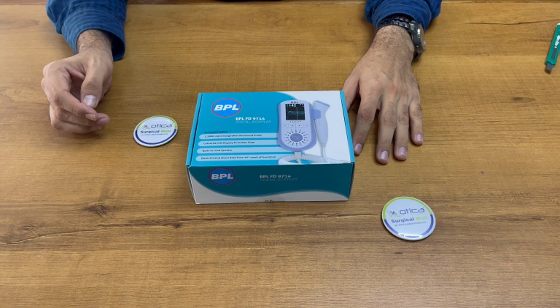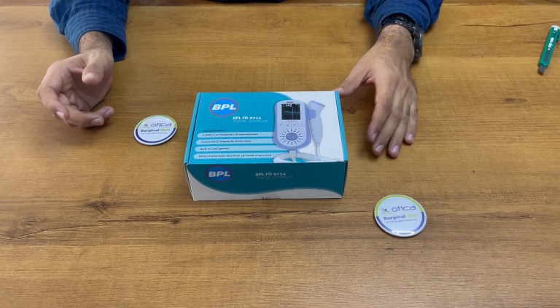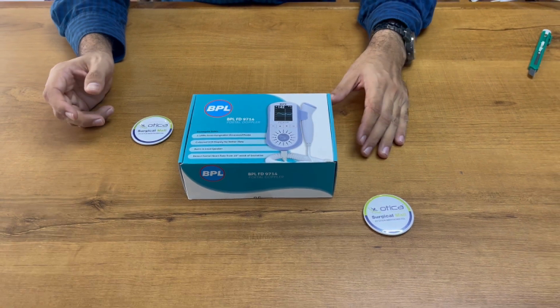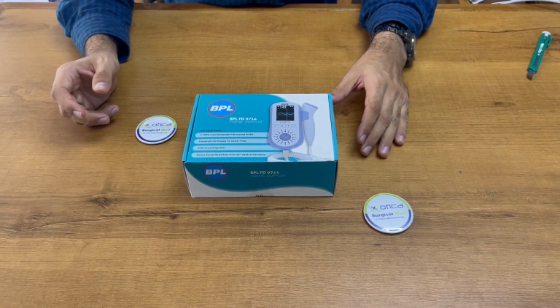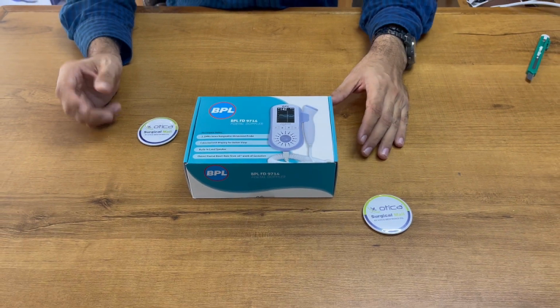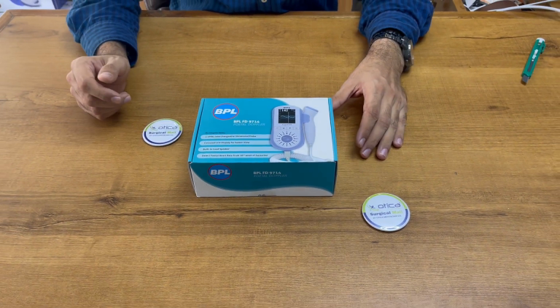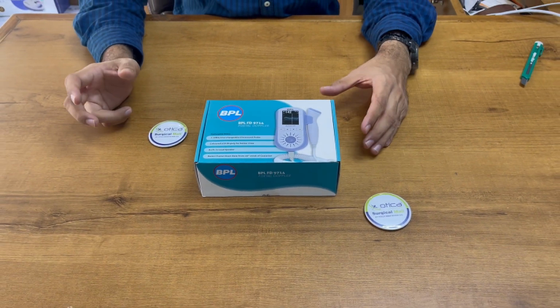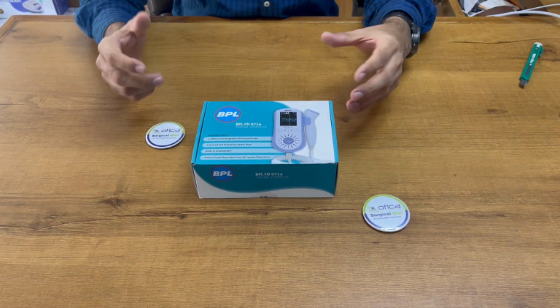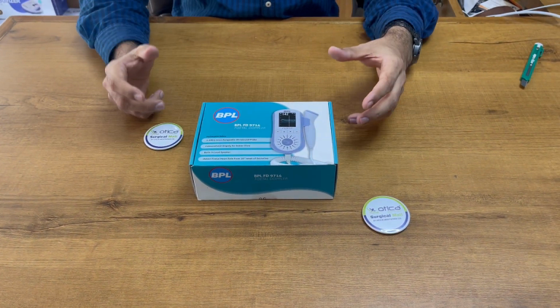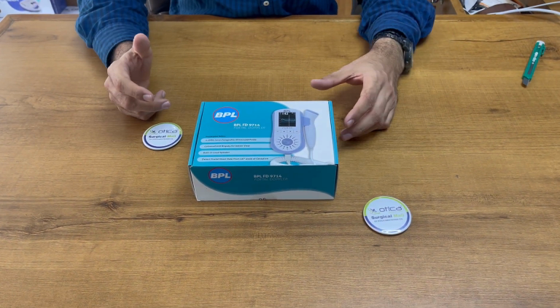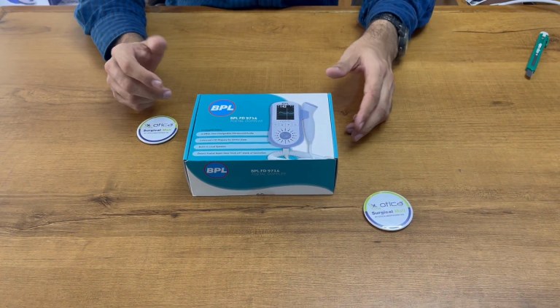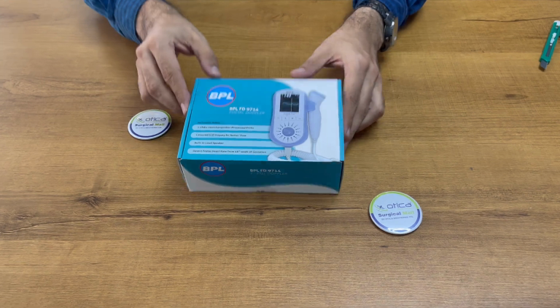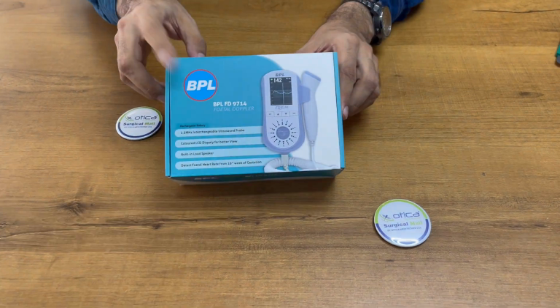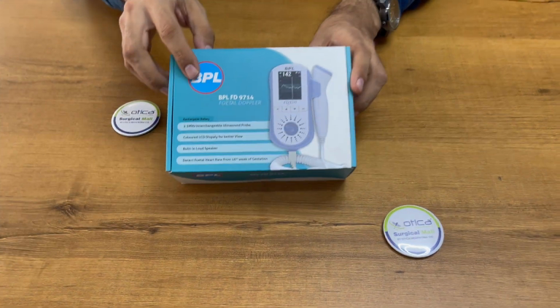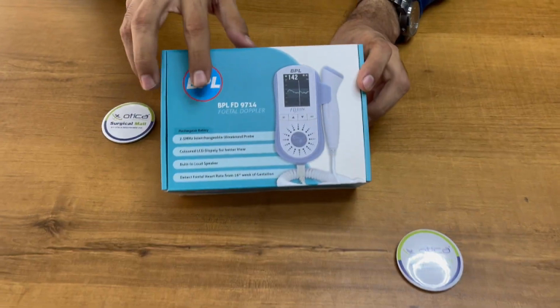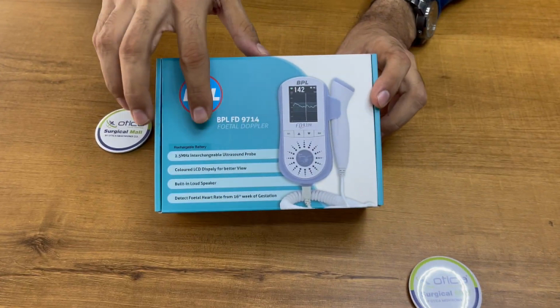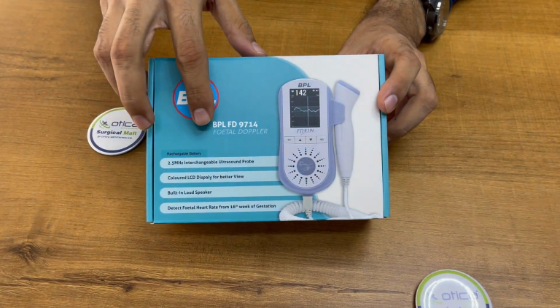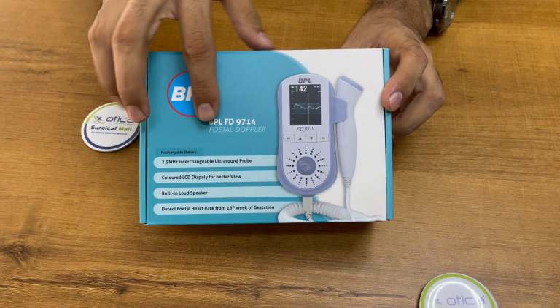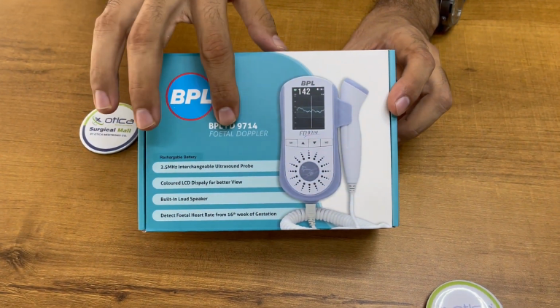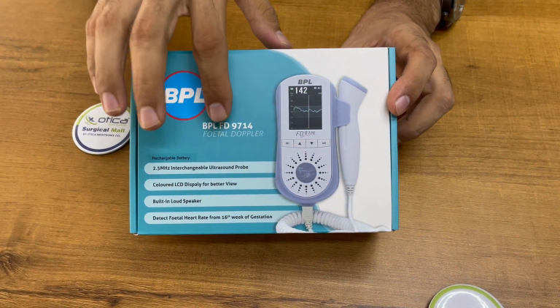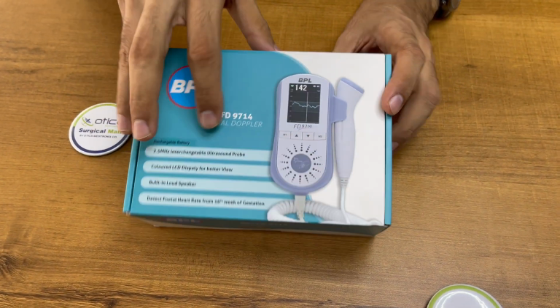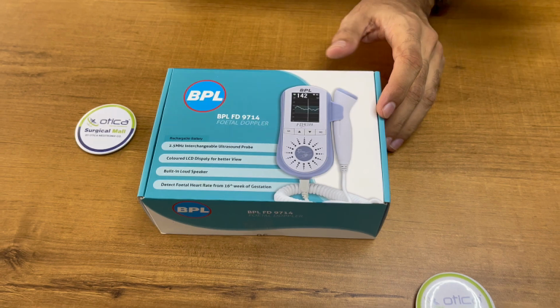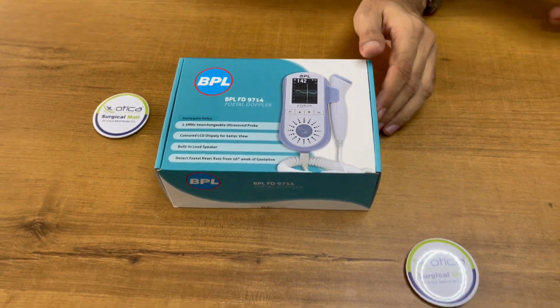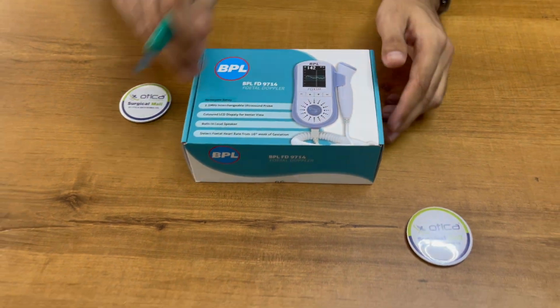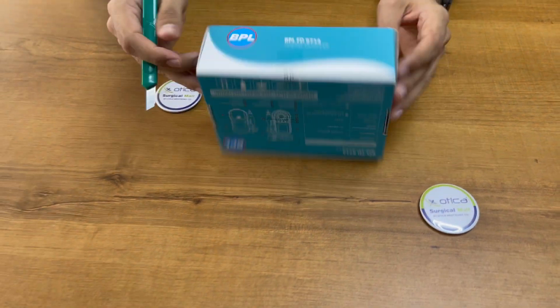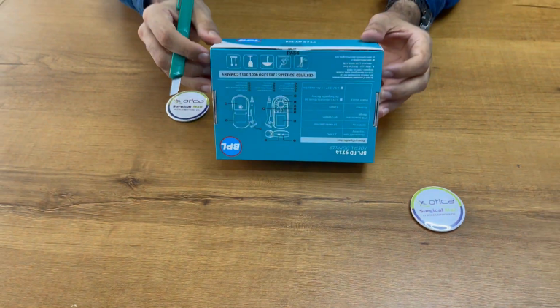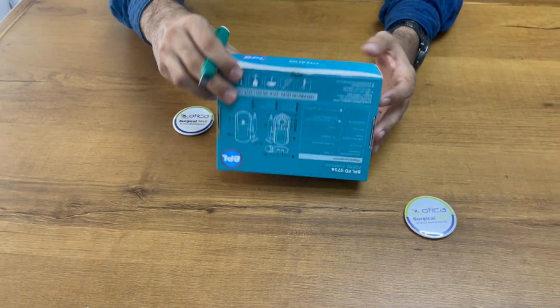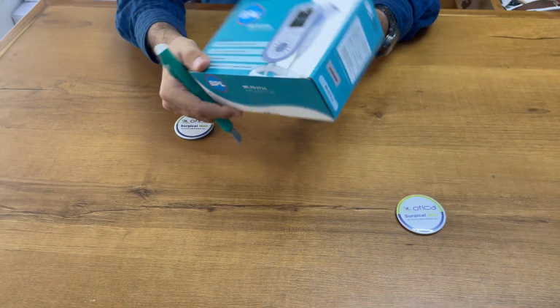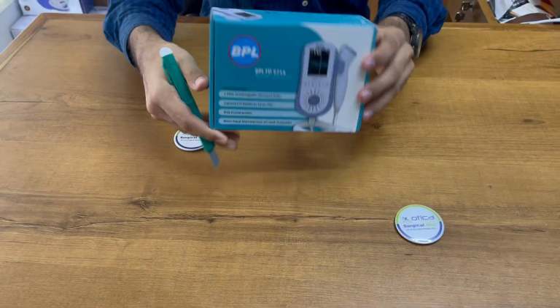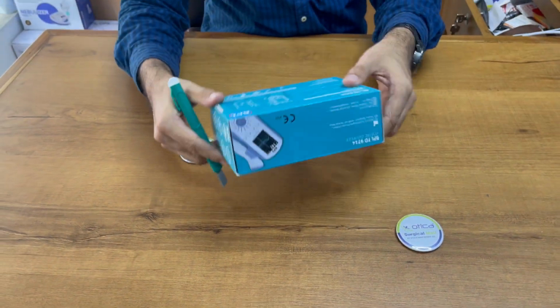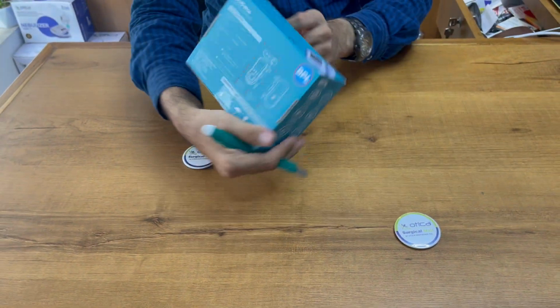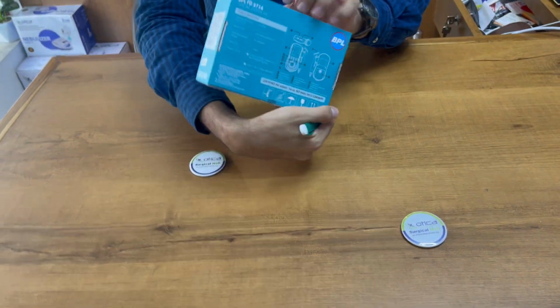Hello friends, welcome to Vatica Meditronics Company. Today we are going to demonstrate and unbox the BPL Fetal Doppler. The model number is 9714. This is the latest model launched by BPL Company. You can see 360 degrees they have given everything properly.